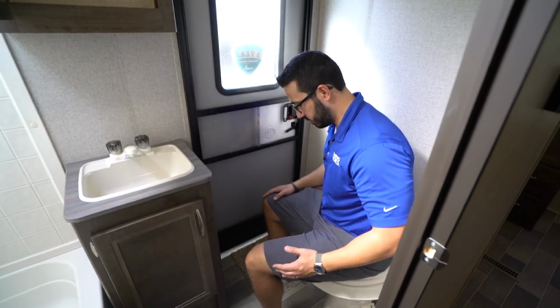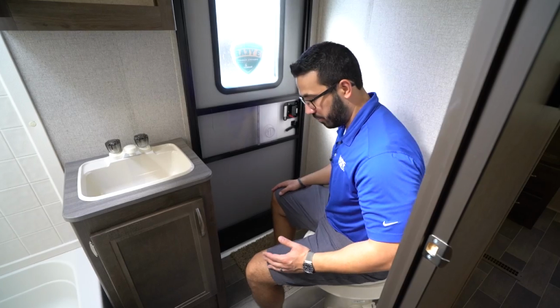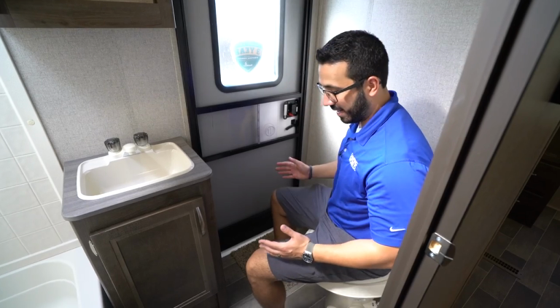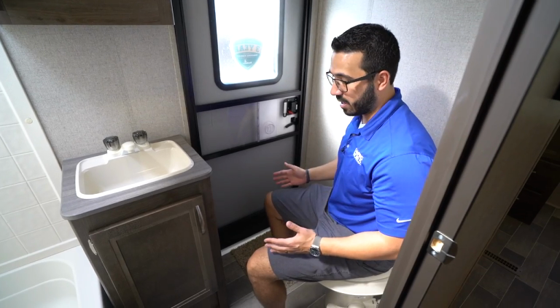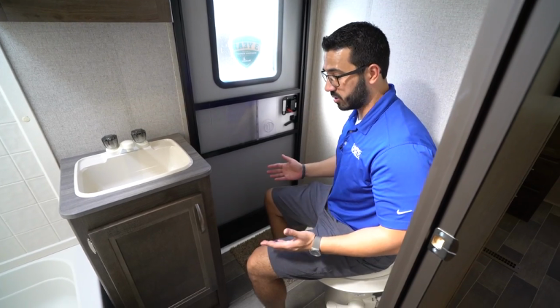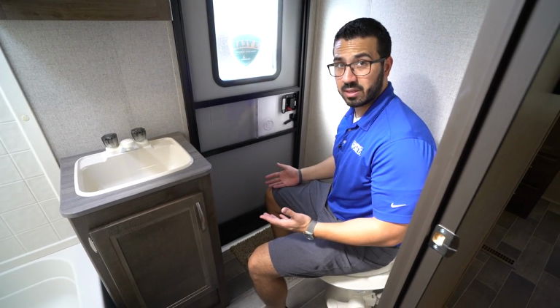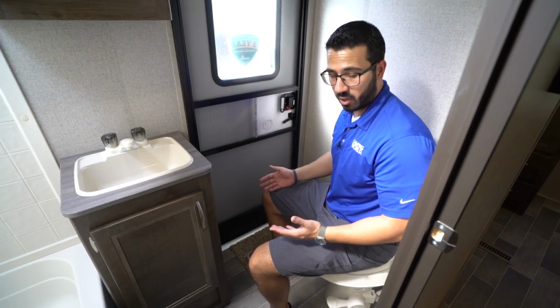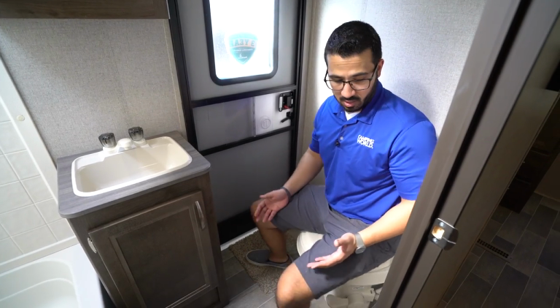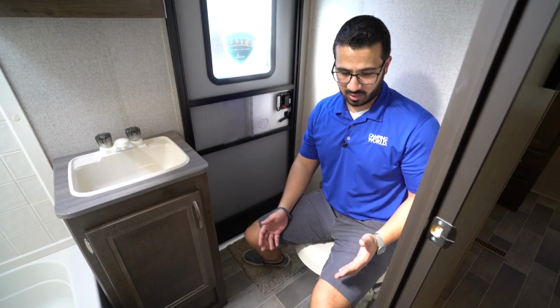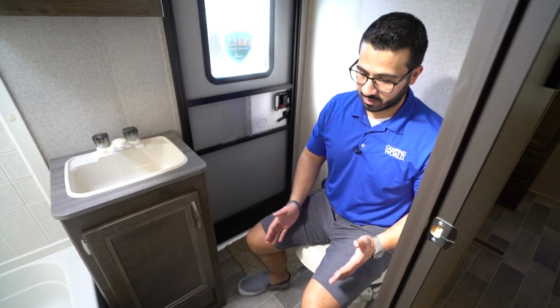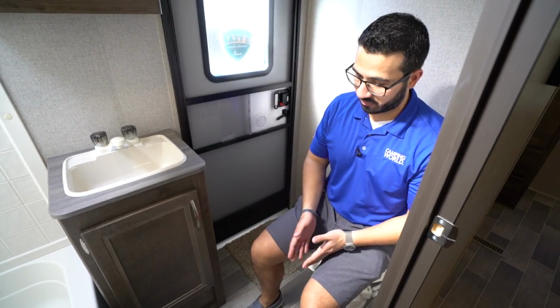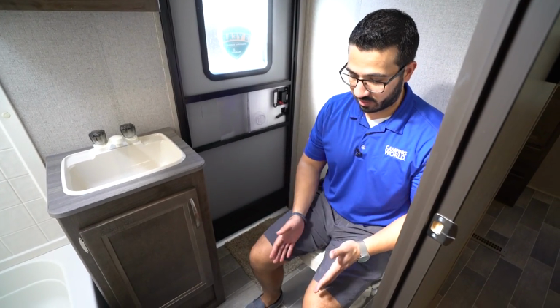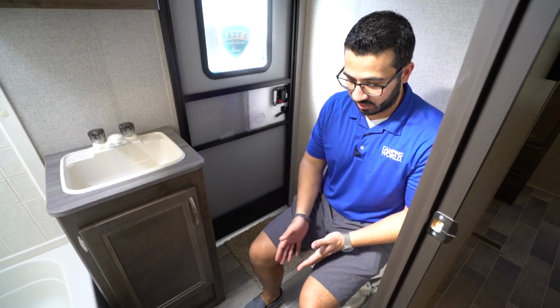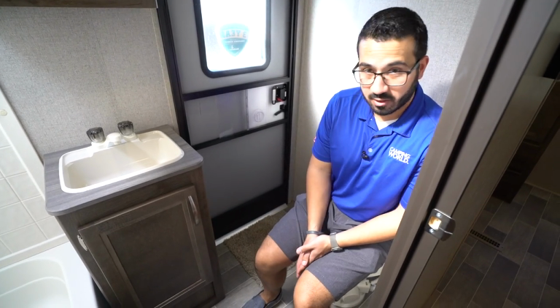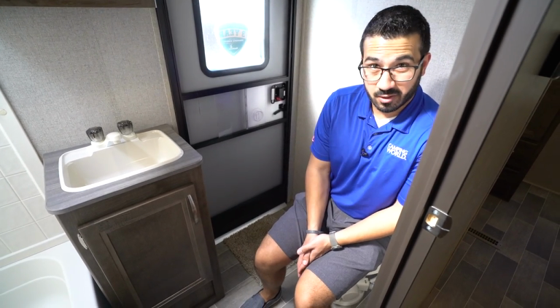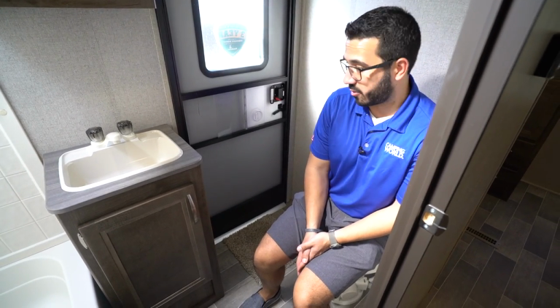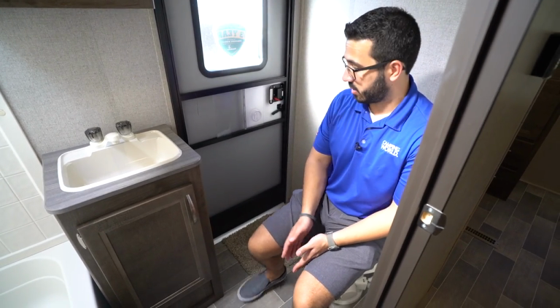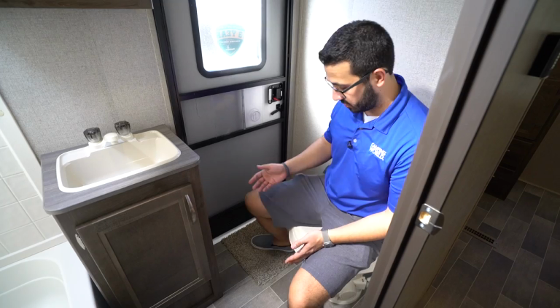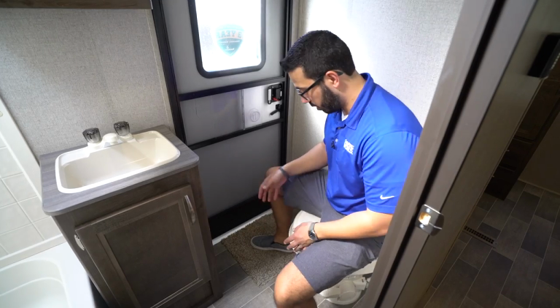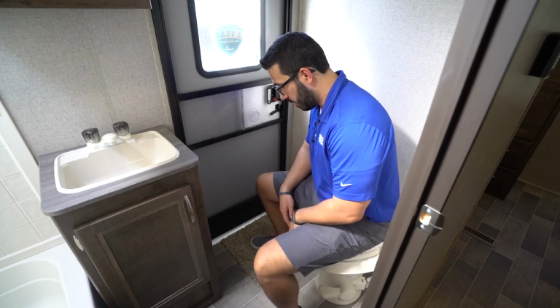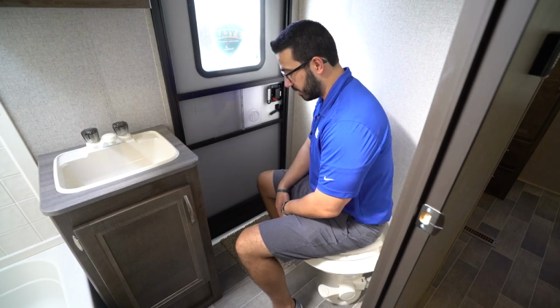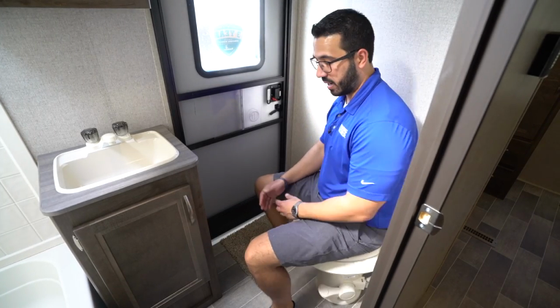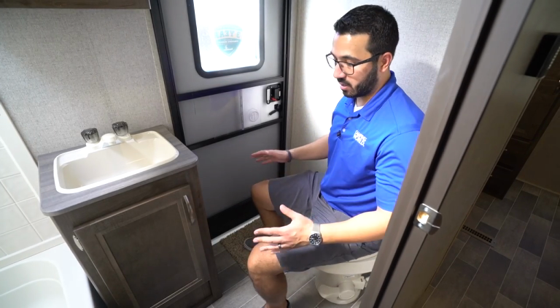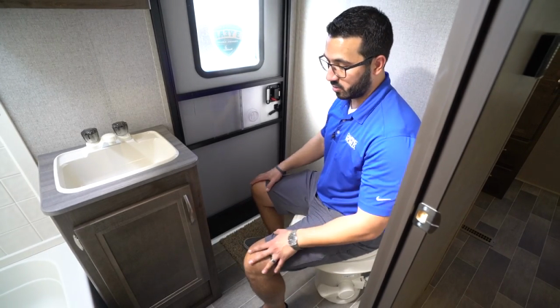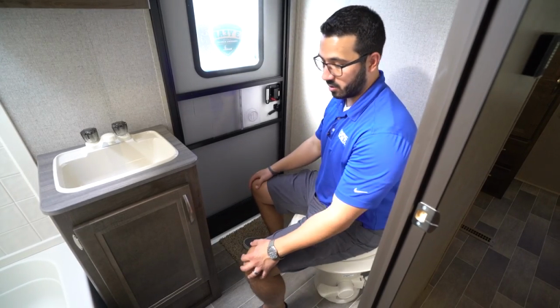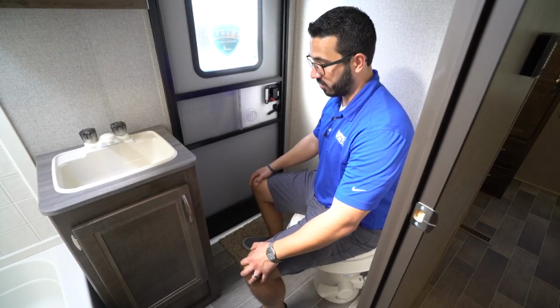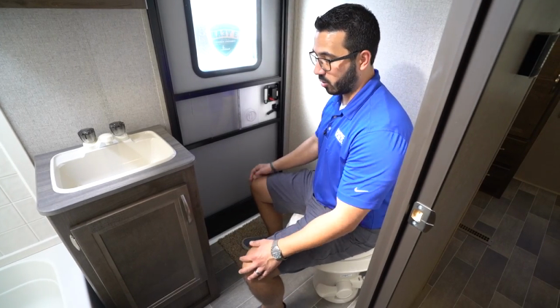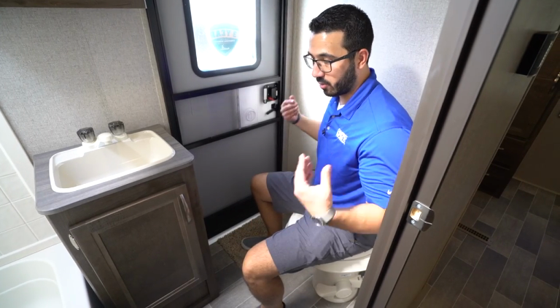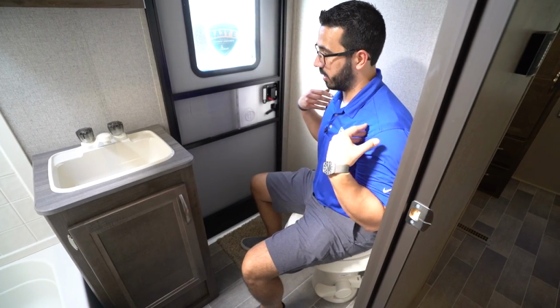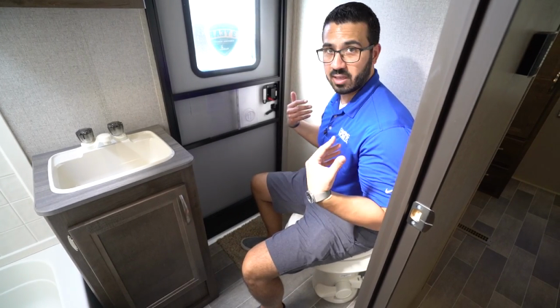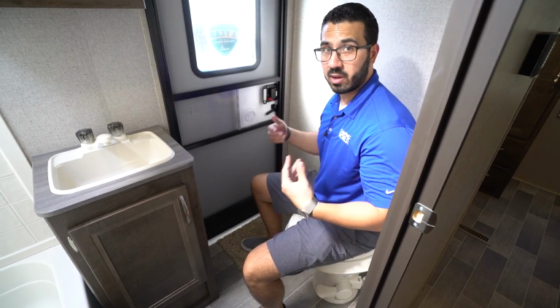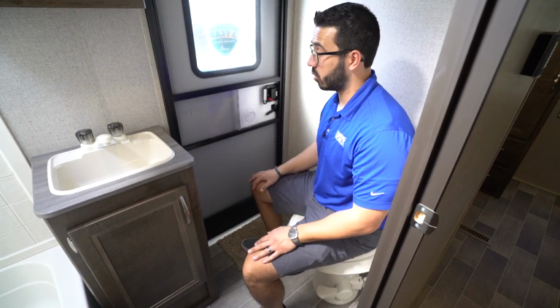Right here next to me is the foot-flush lever toilet. You'll see they put it on an angle, which I think is smart — a lot of times manufacturers put it straight and you feel cramped against the wall. With it angled, you have a lot more leg room, and I can see I have plenty of shoulder room here as well.